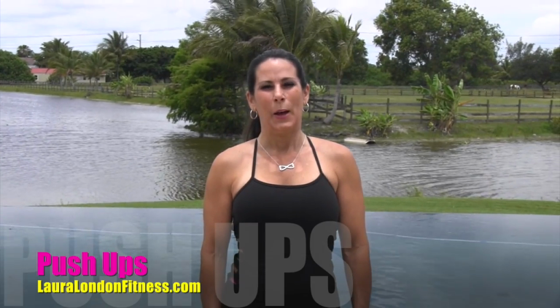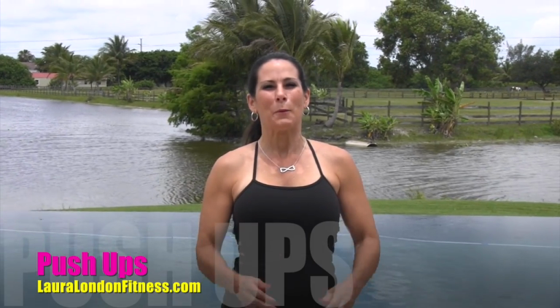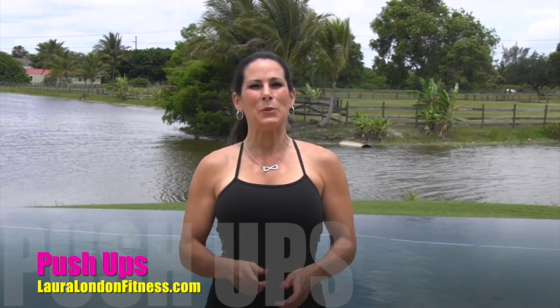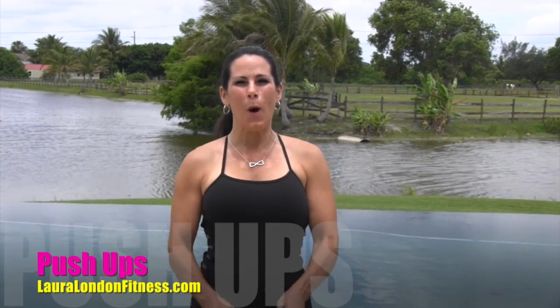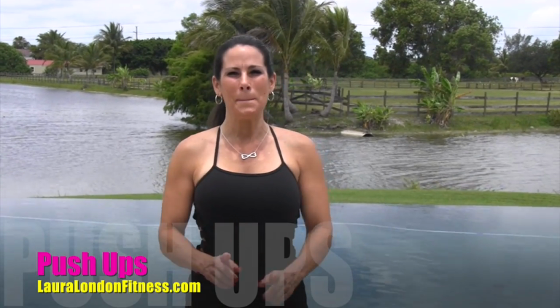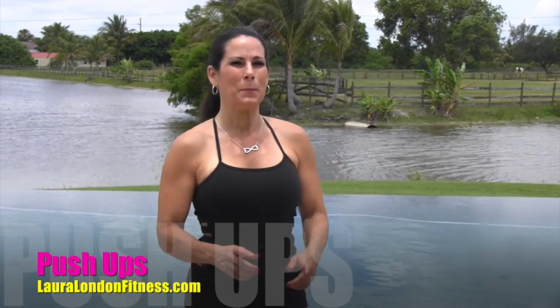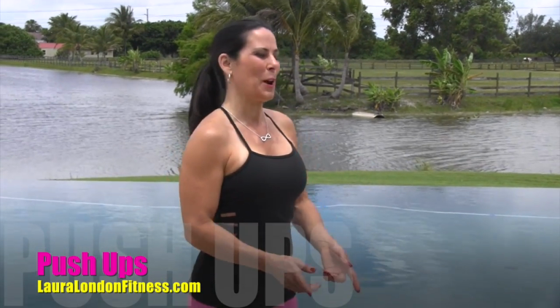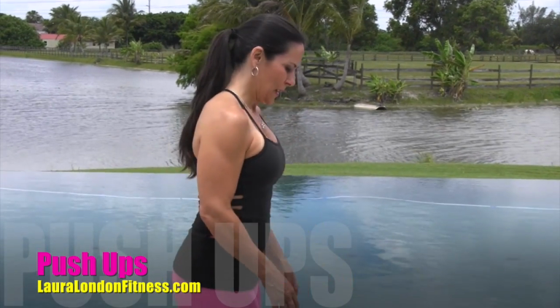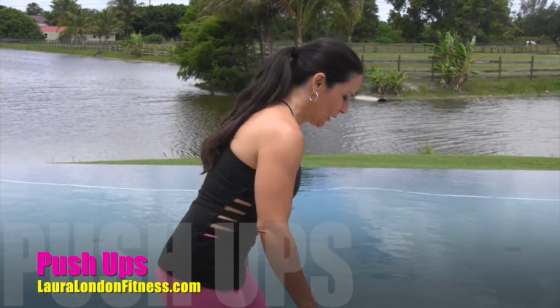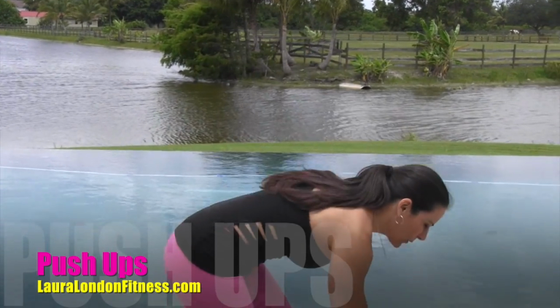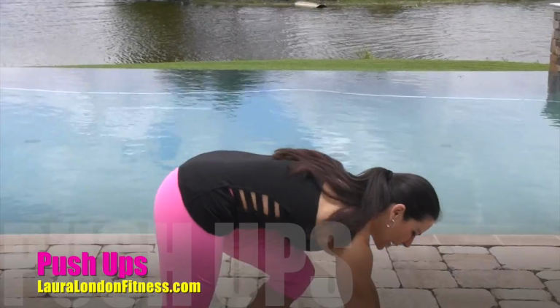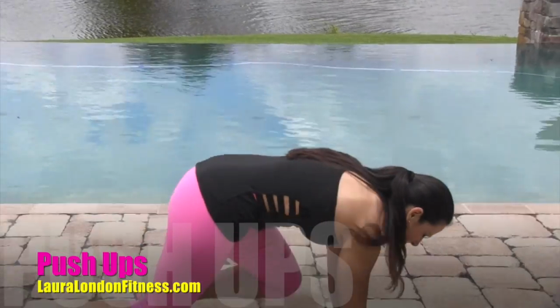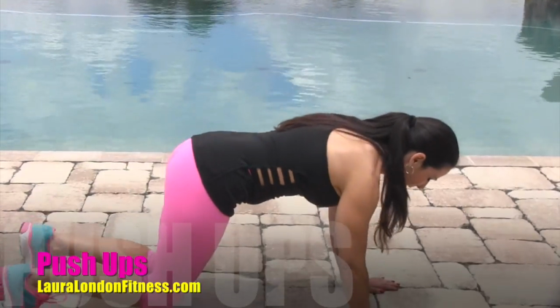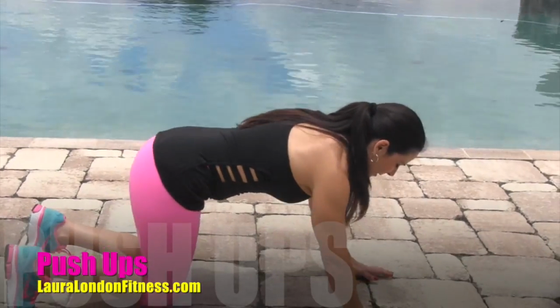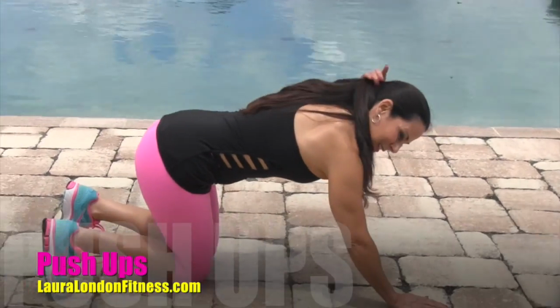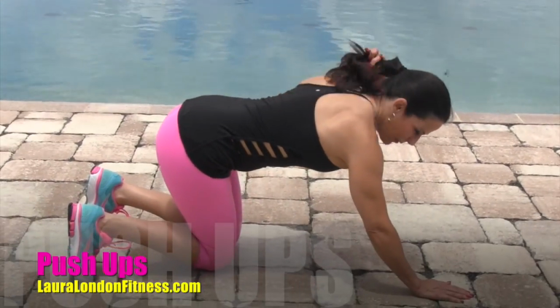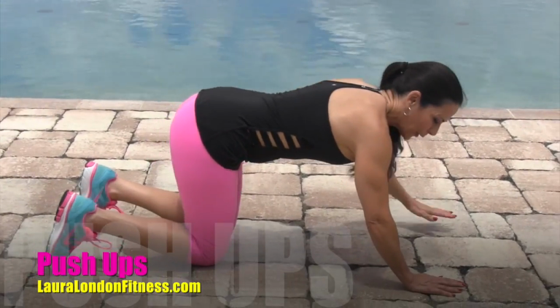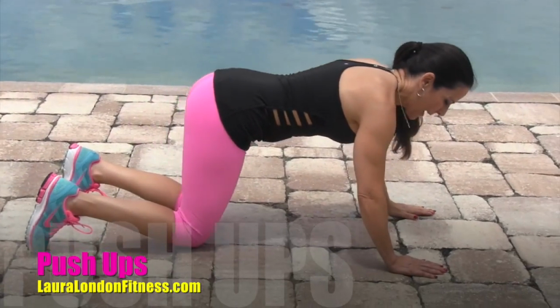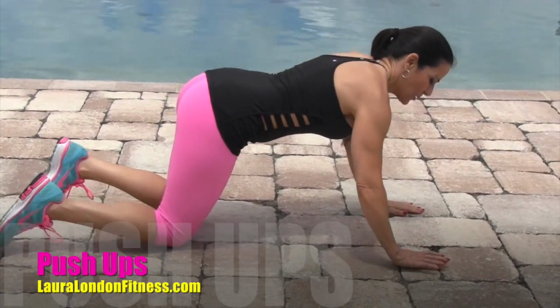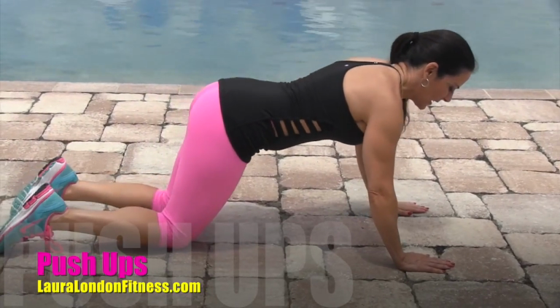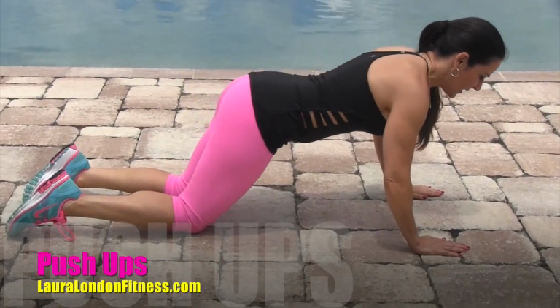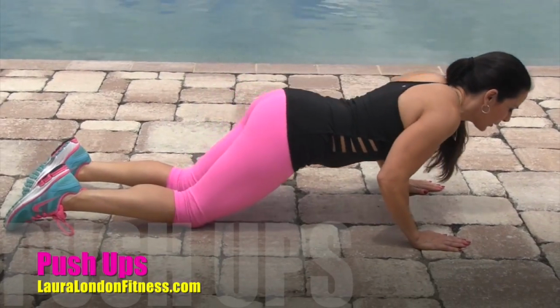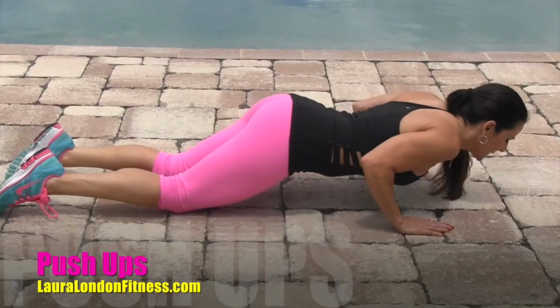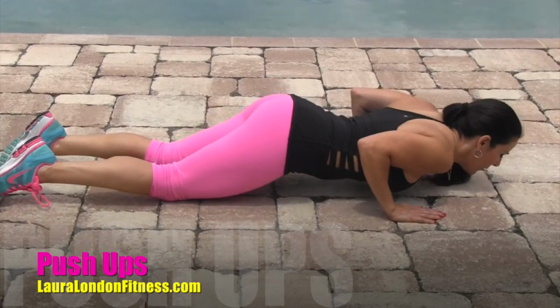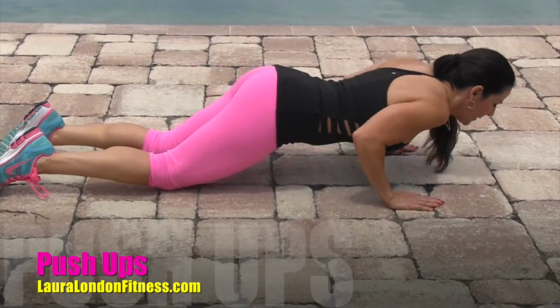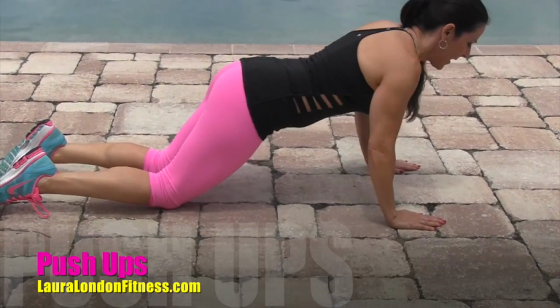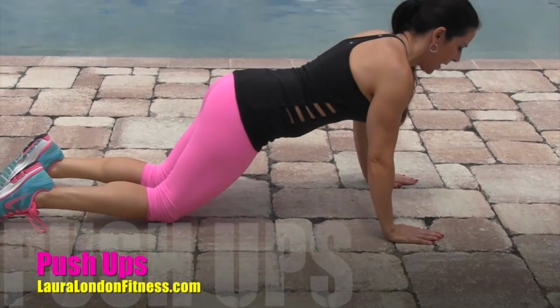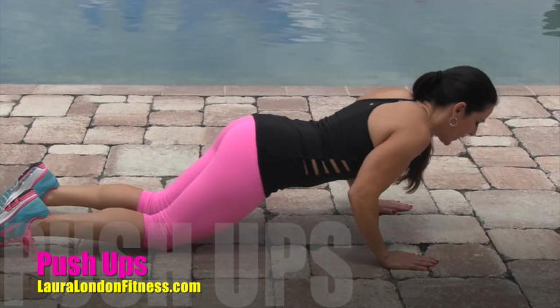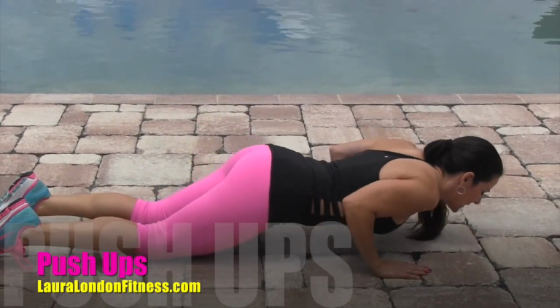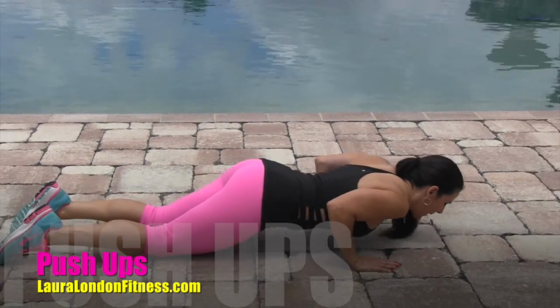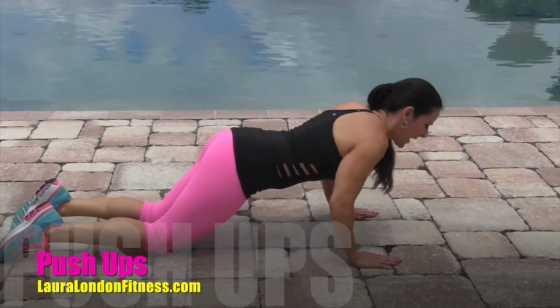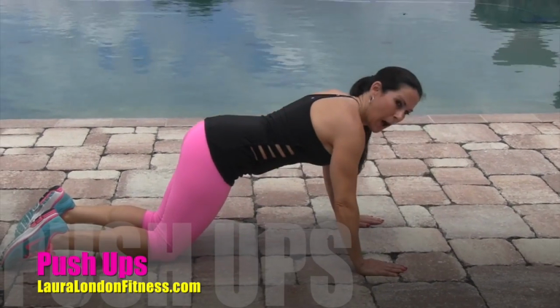All right, we're going to be doing one minute push-ups. If you're a beginner, you're gonna start down on the ground on your knees, going down and up, down and up.